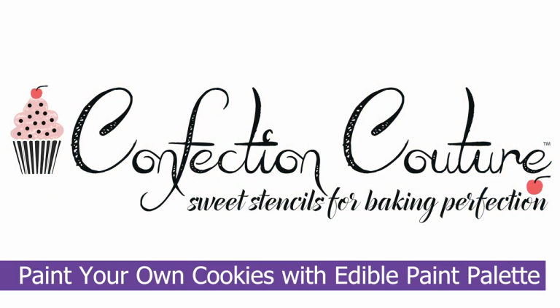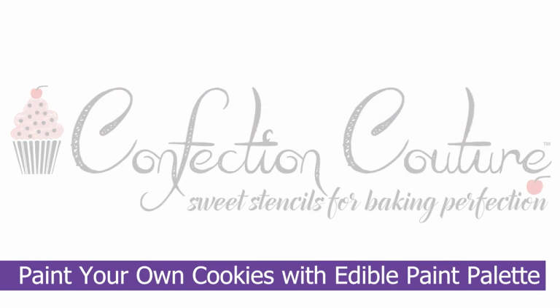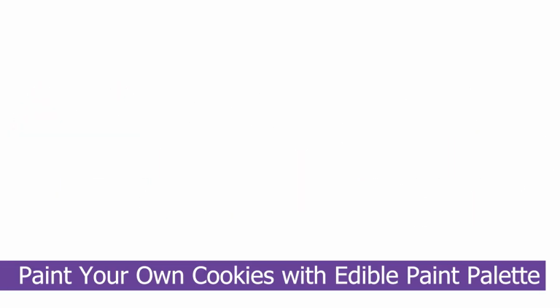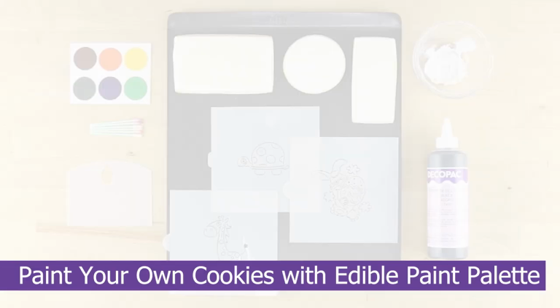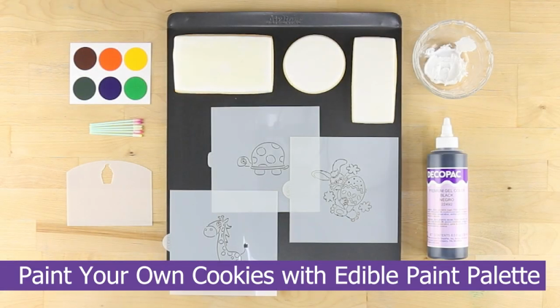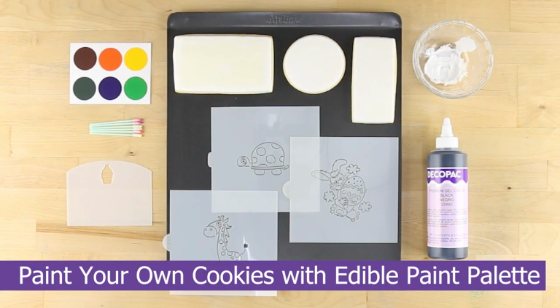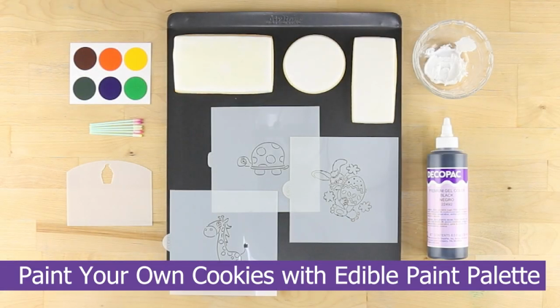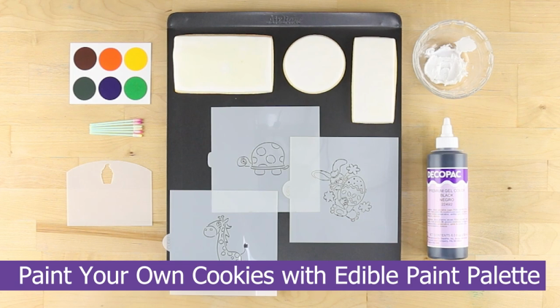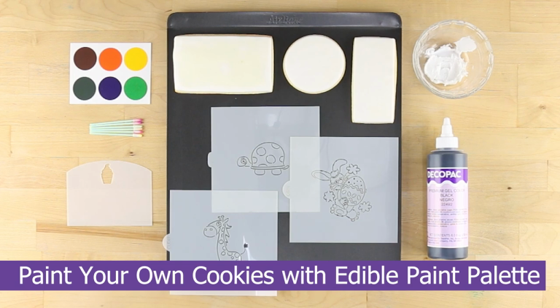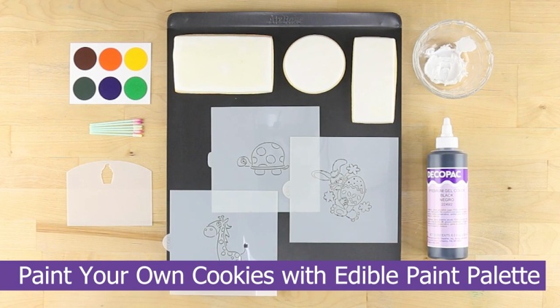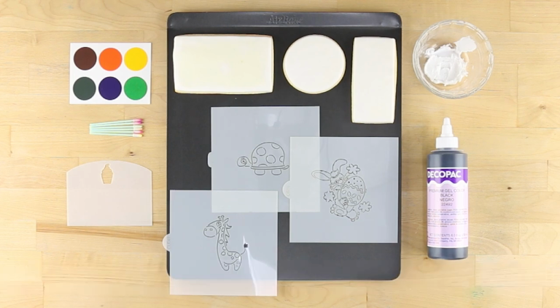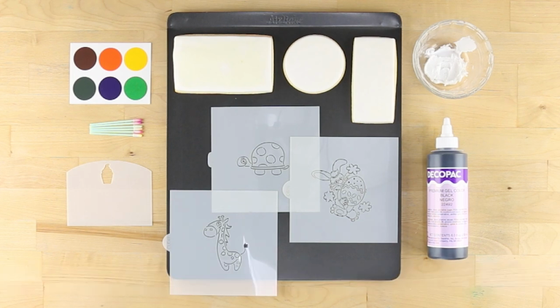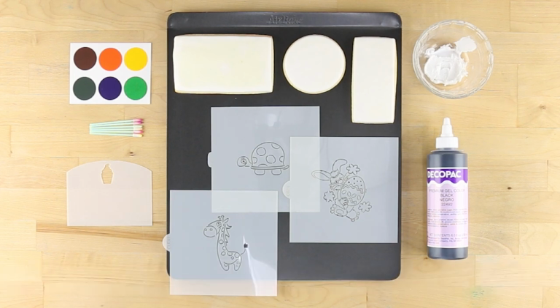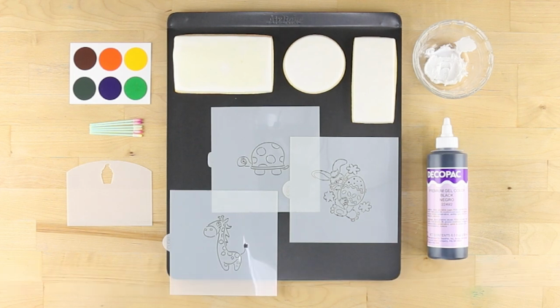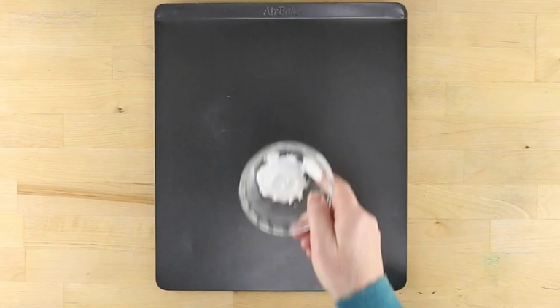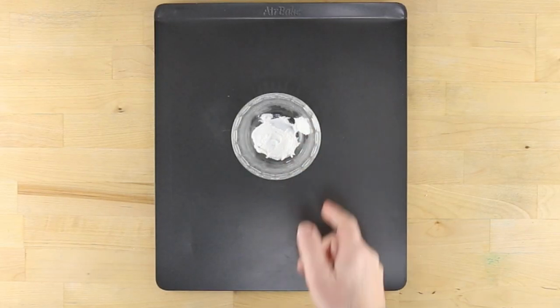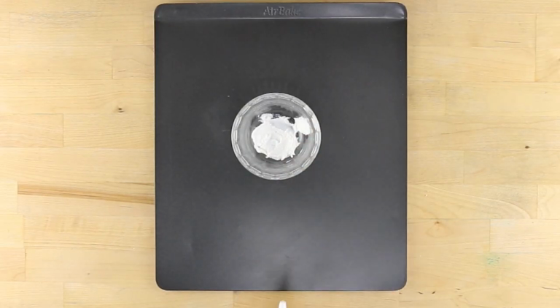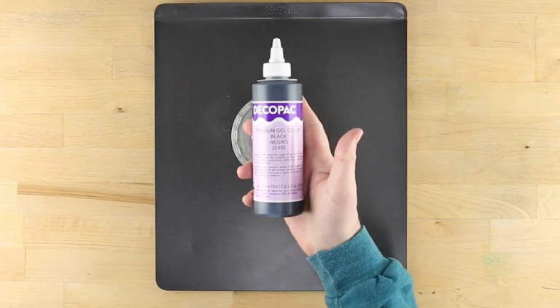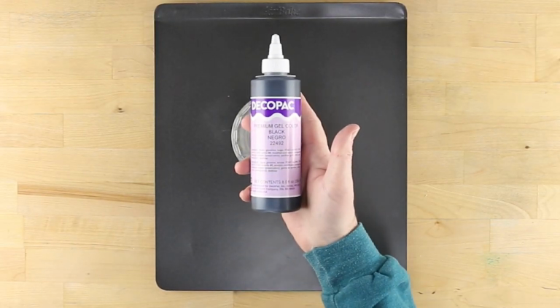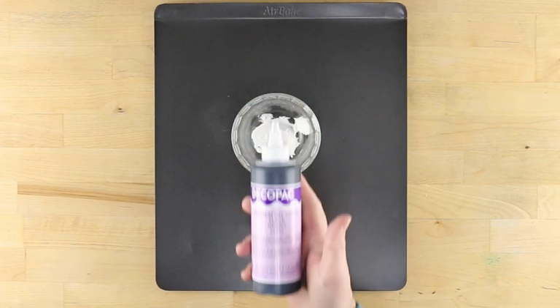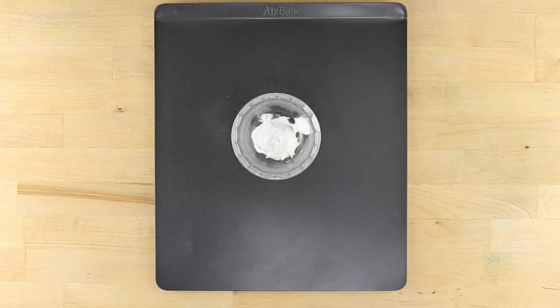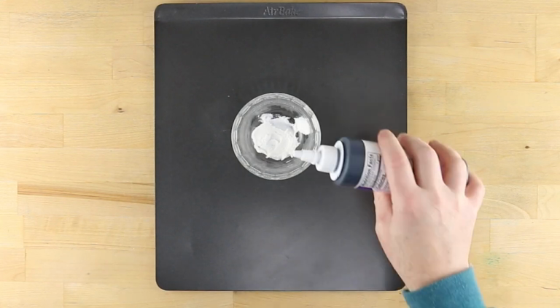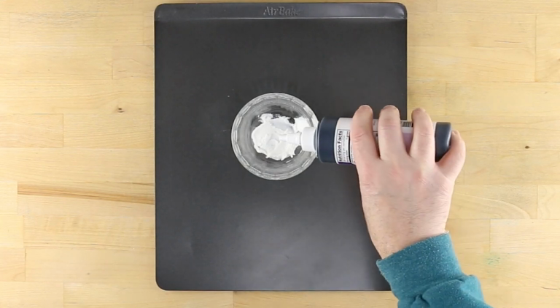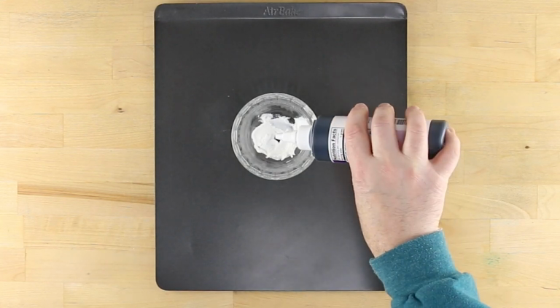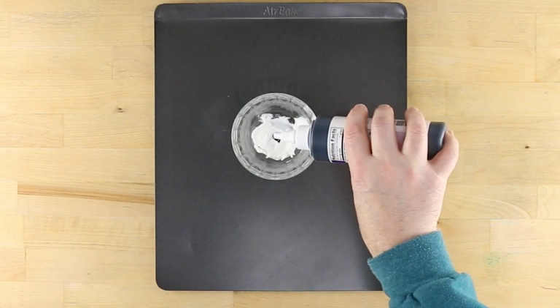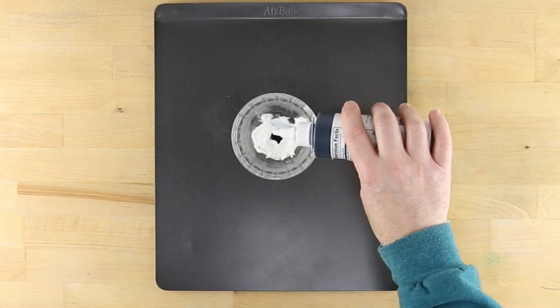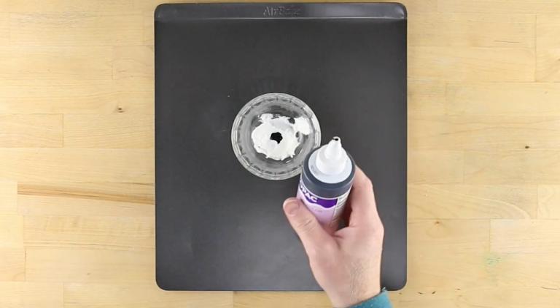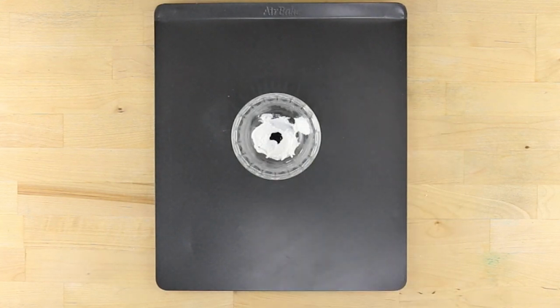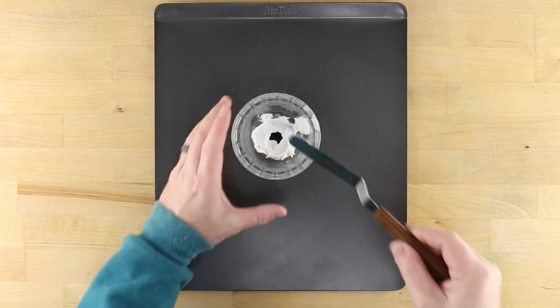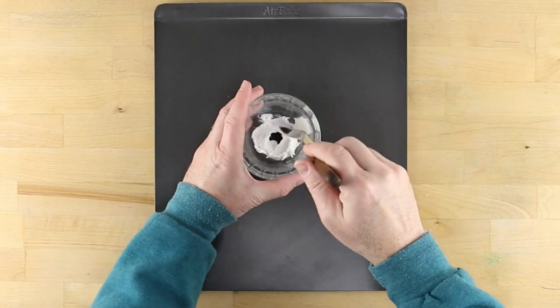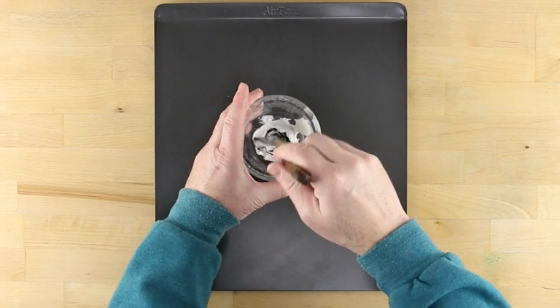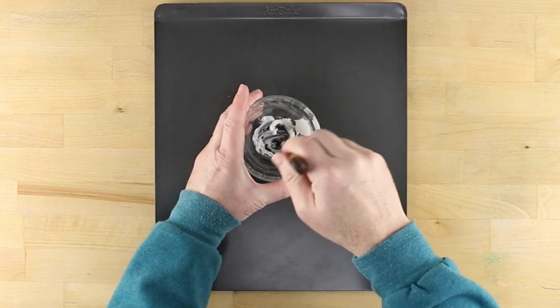Create your own magic with these paint your own cookie stencils from Confection Couture. After making some royal icing, color it black by adding a couple of drops of deco-packed gel colorant and stirring it in completely.